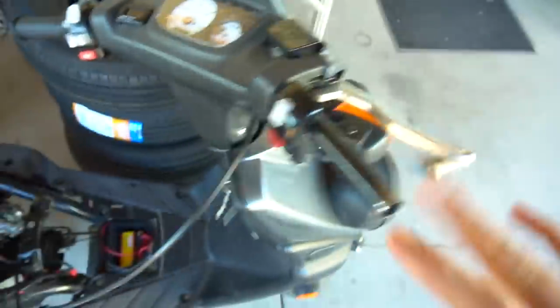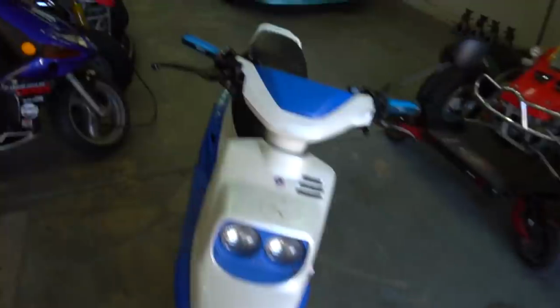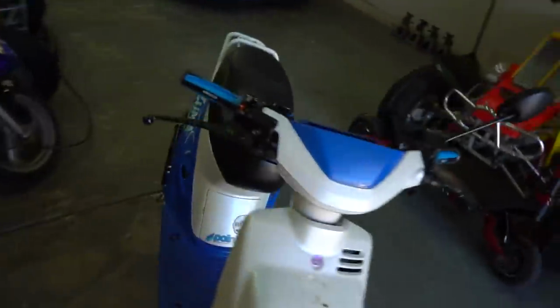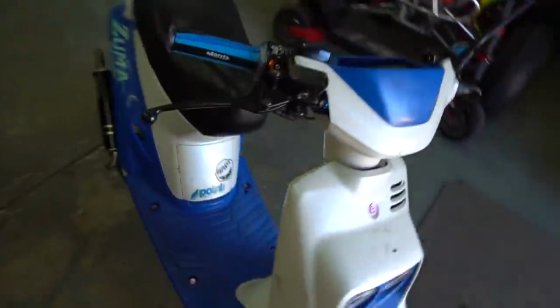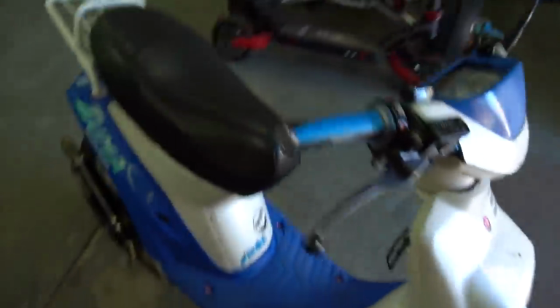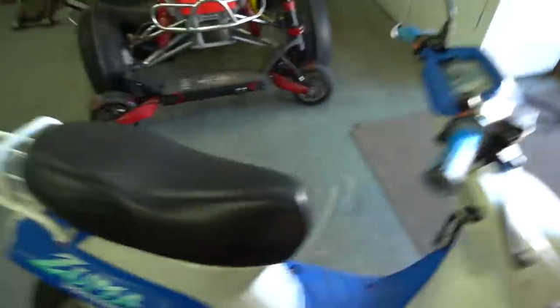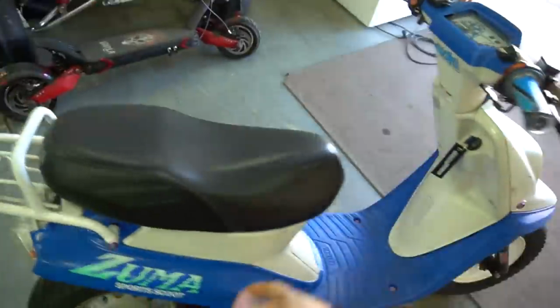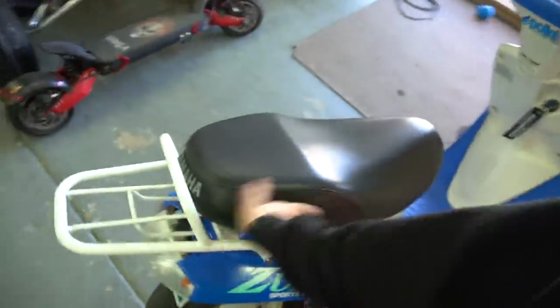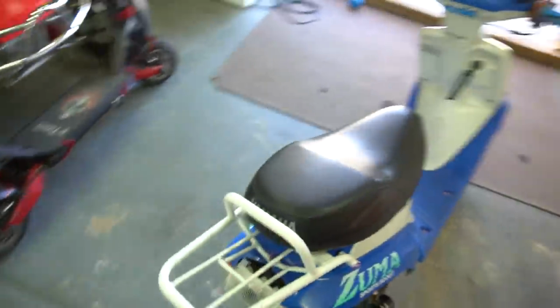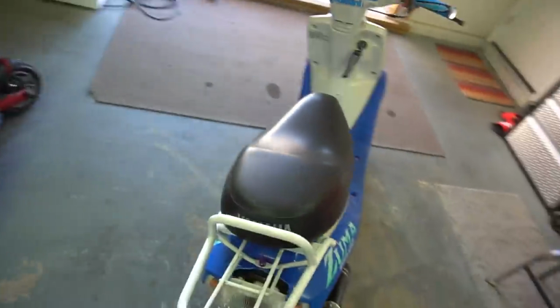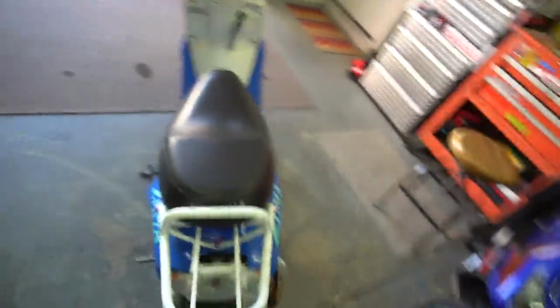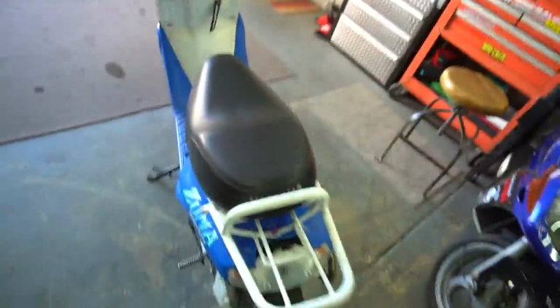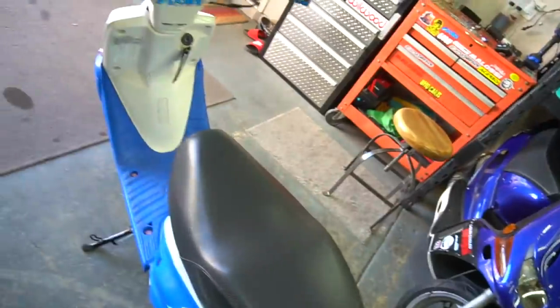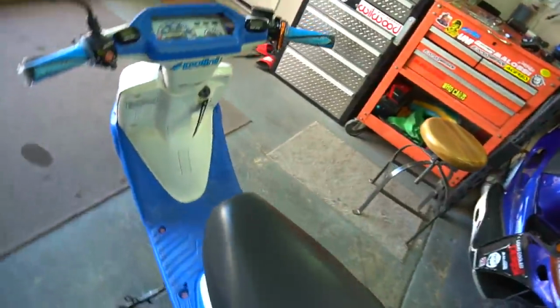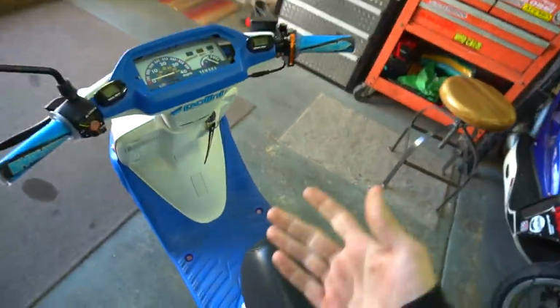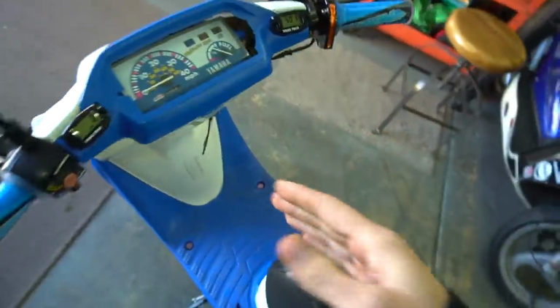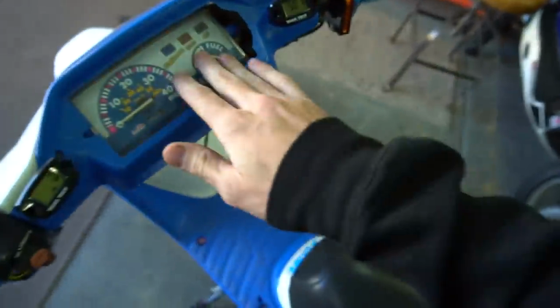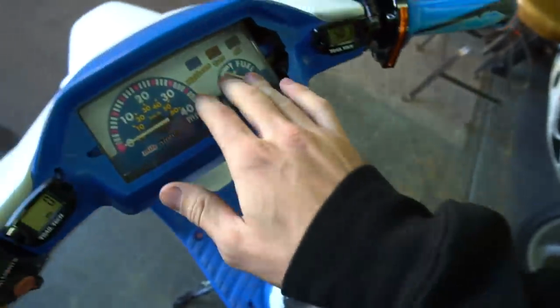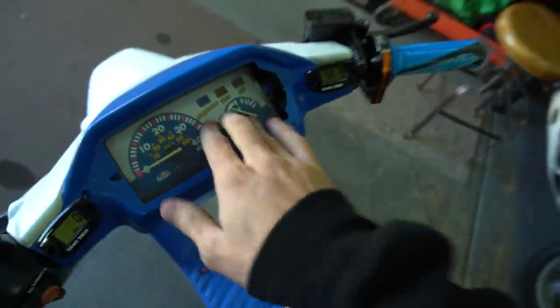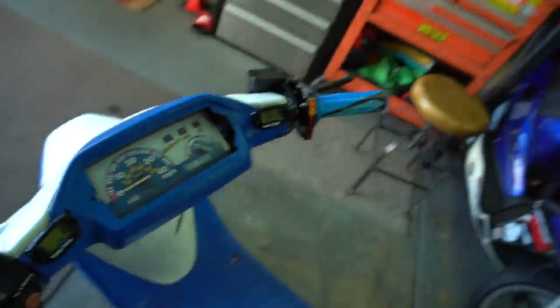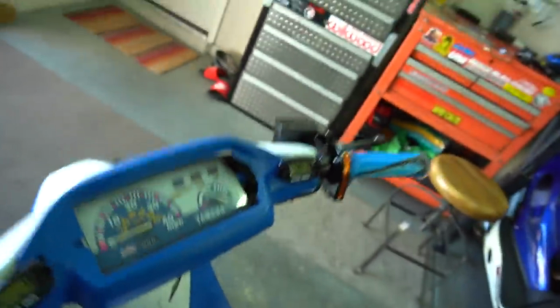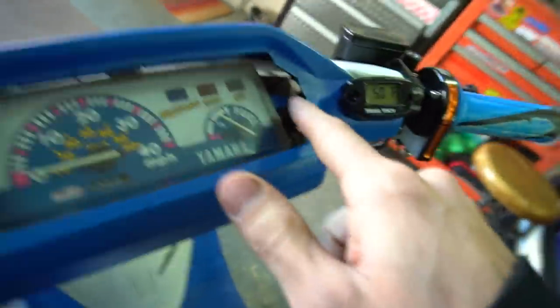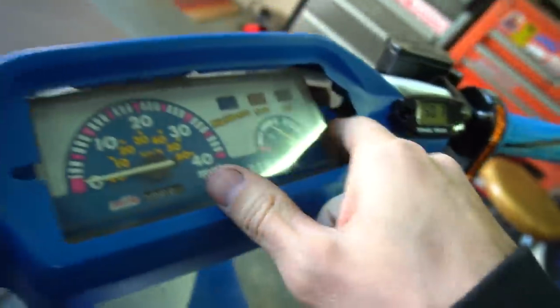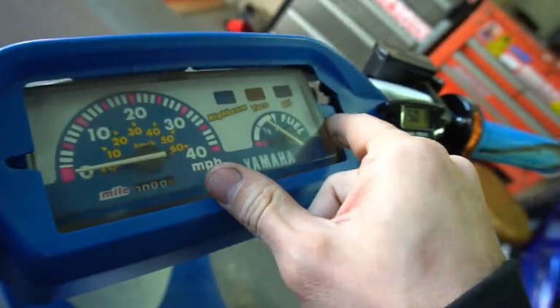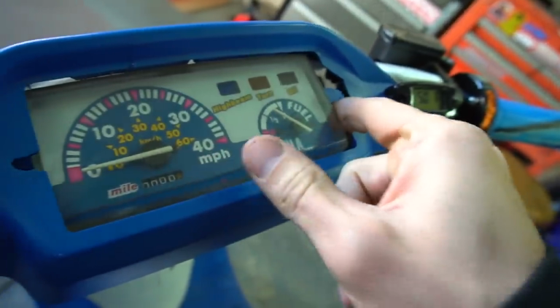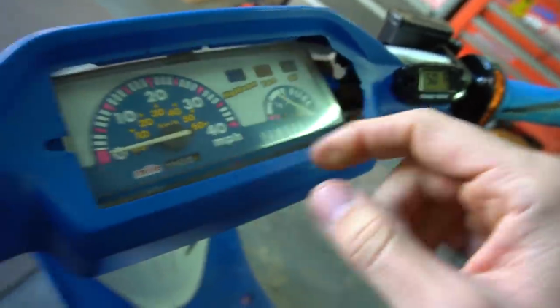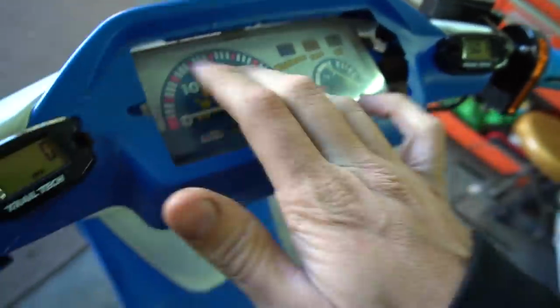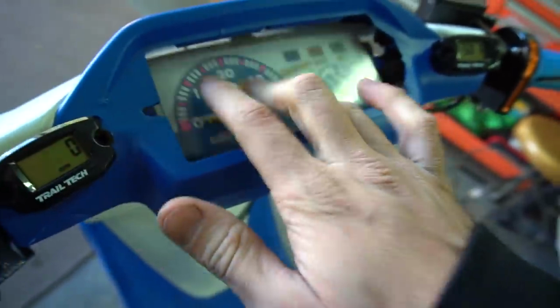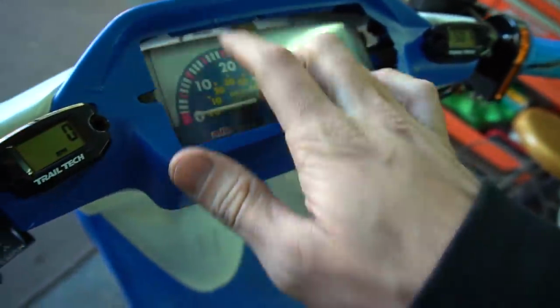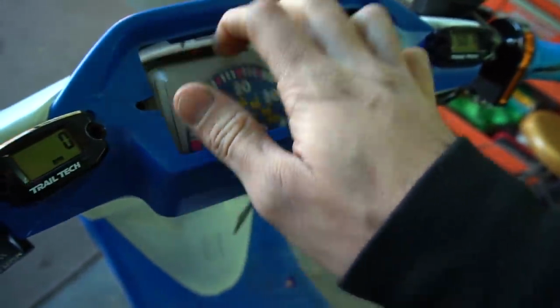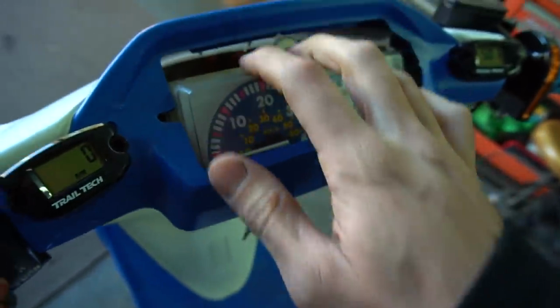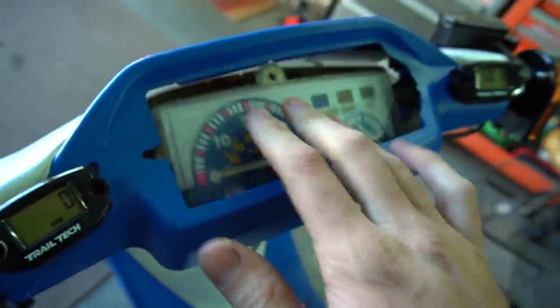When the scooter swap shop boys were out here — actually it wasn't even the Scooter Swap Shop, it was the boy Steve — somewhere along the lines I think he pushed down on this and put his hand on here and broke this cluster completely. So this thing is just destroyed.